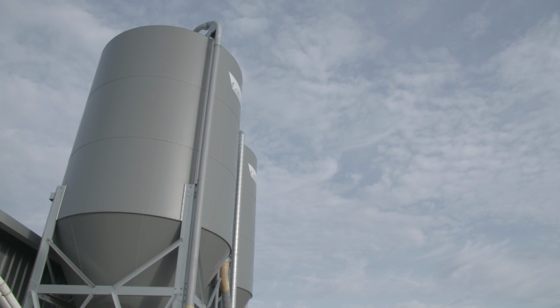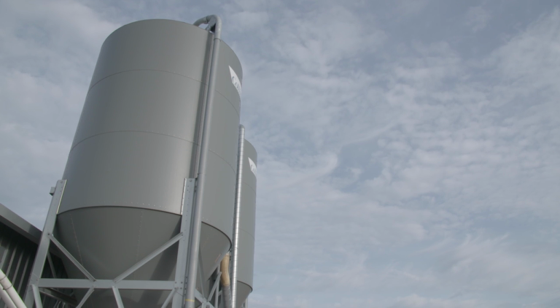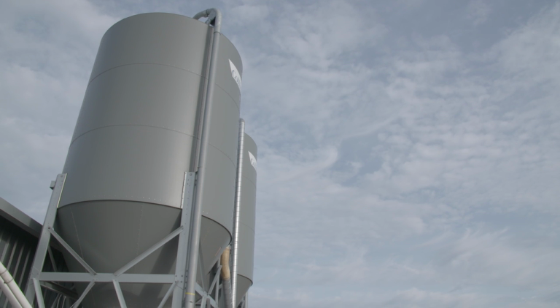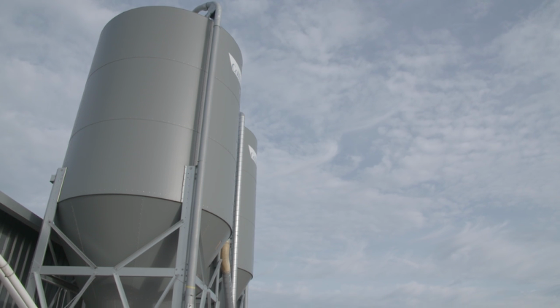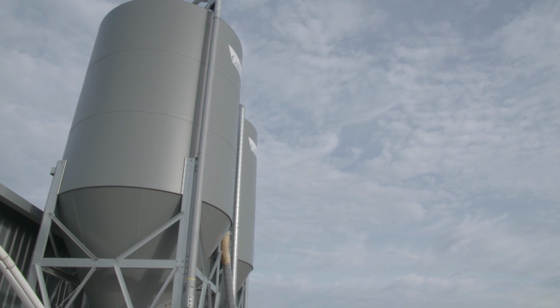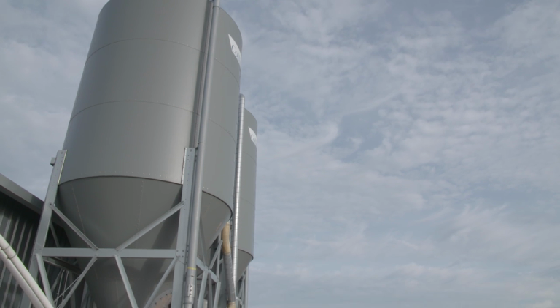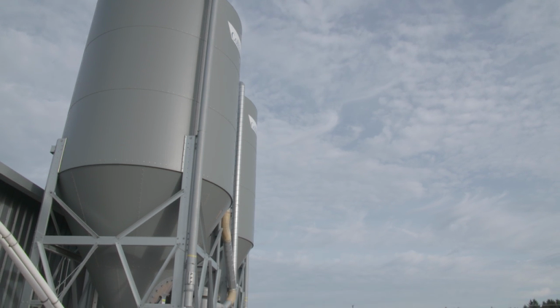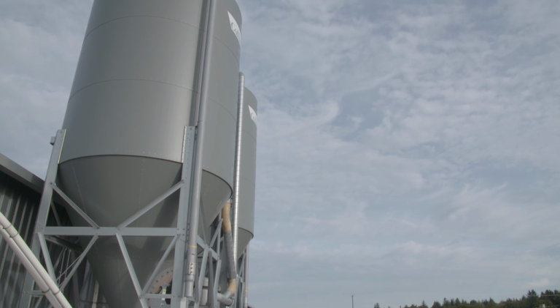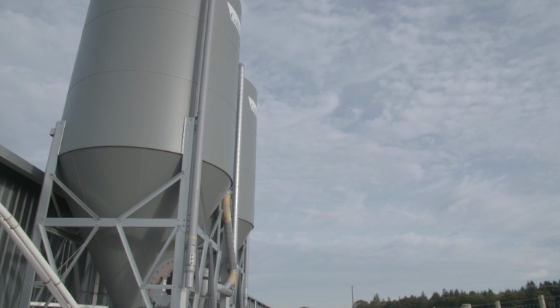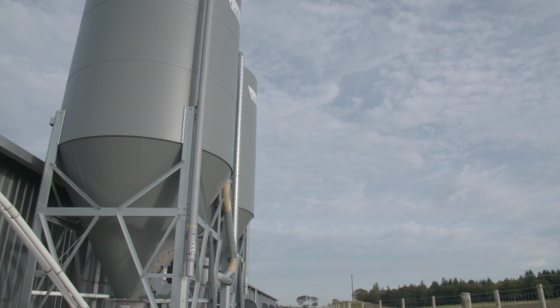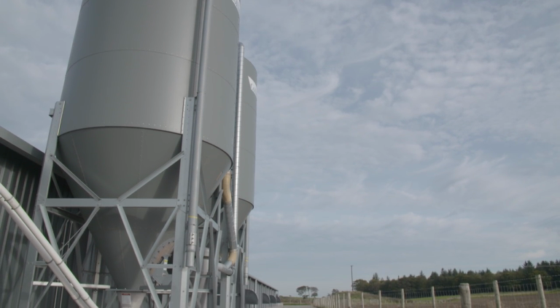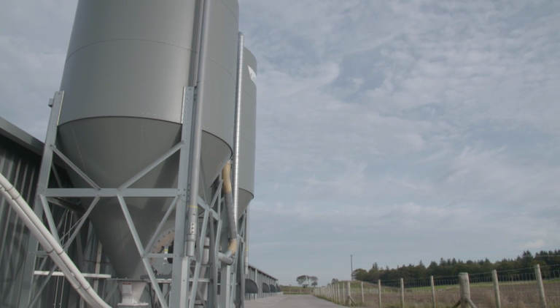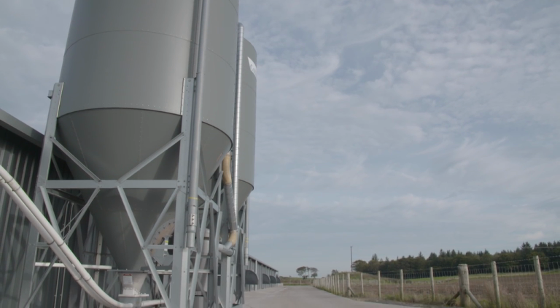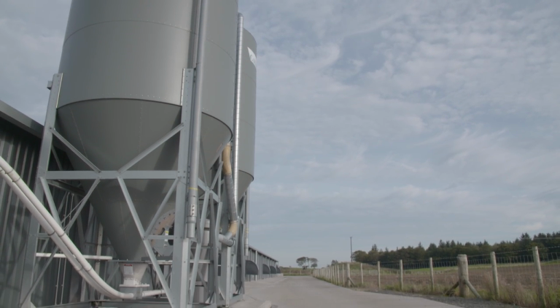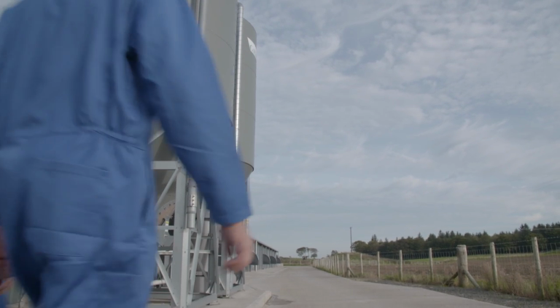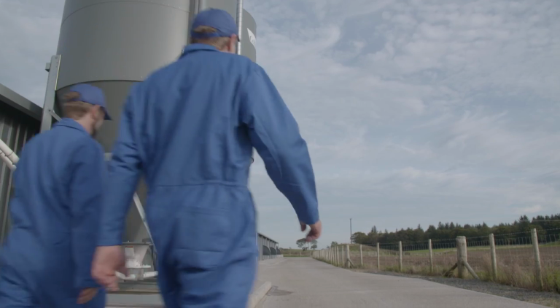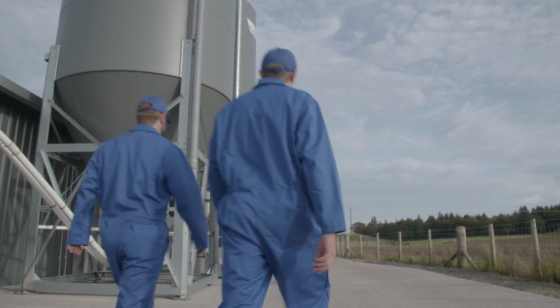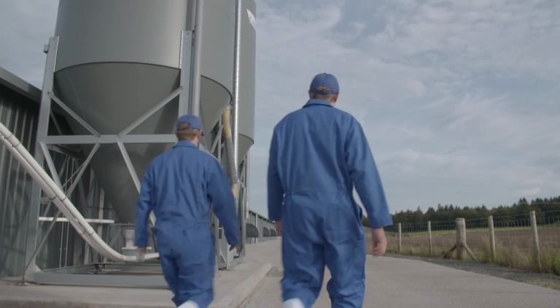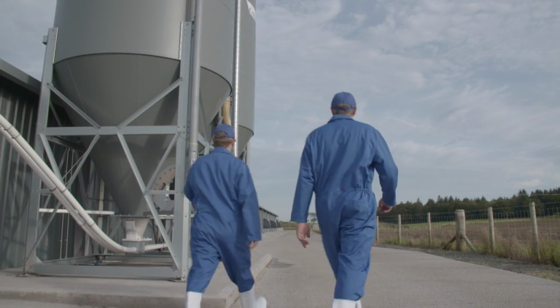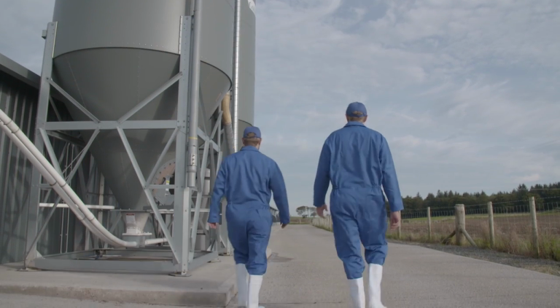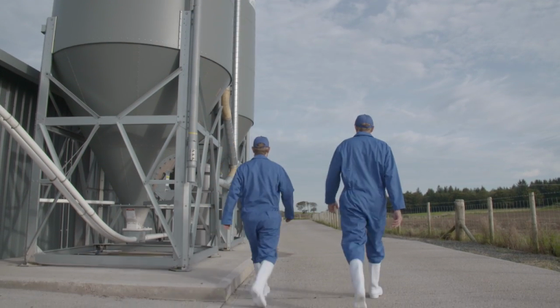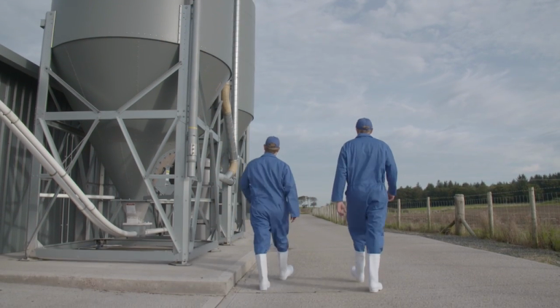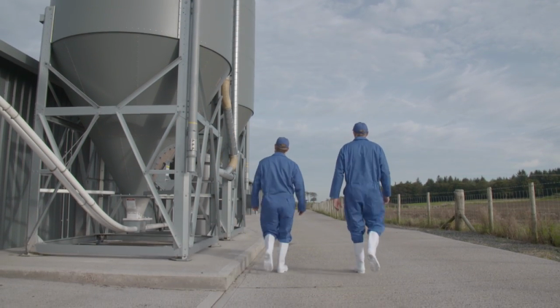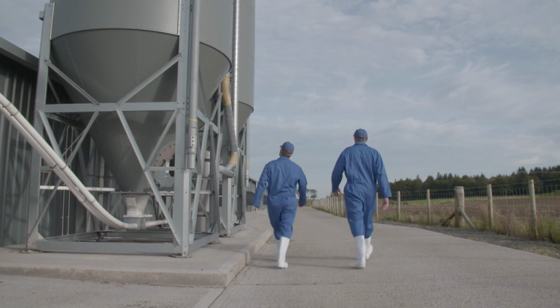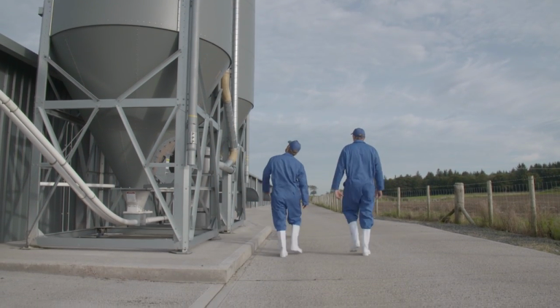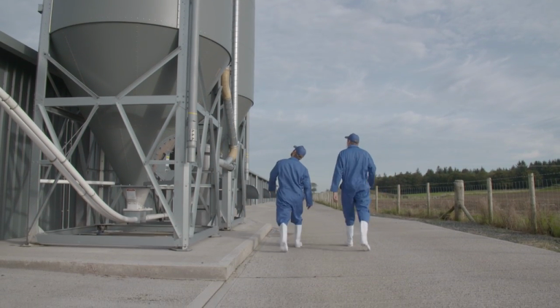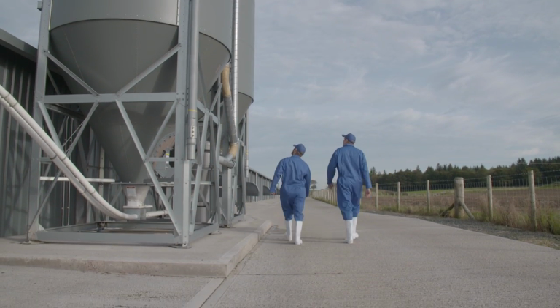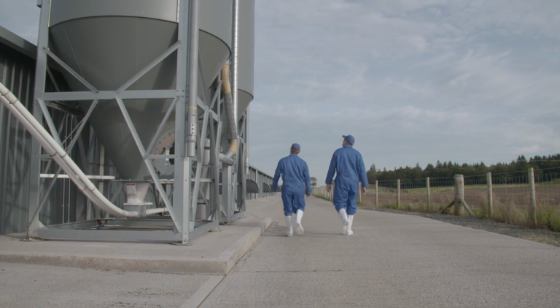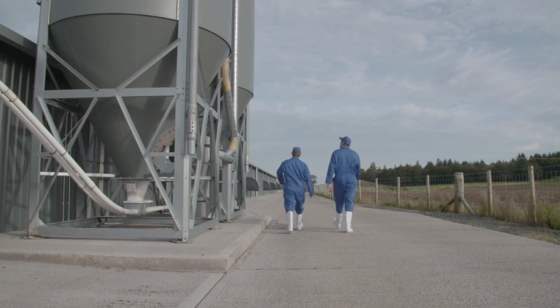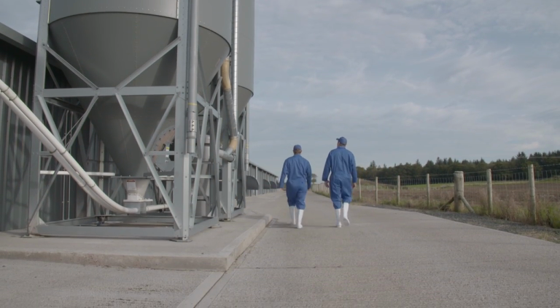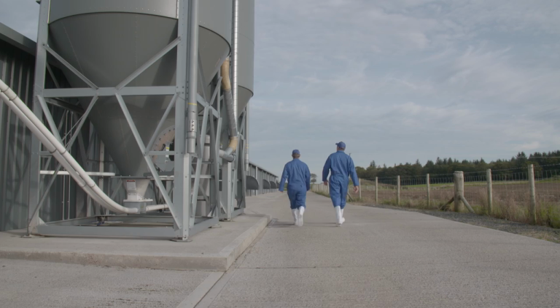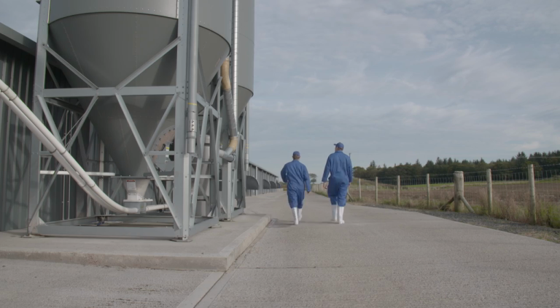Feeds should be kept in well-maintained storage facilities outside of the house. Any feed spillages should be cleaned up immediately to prevent attracting wild birds and vermin.